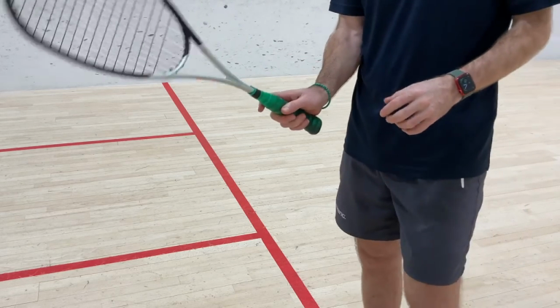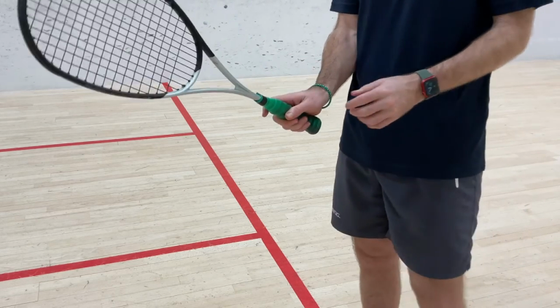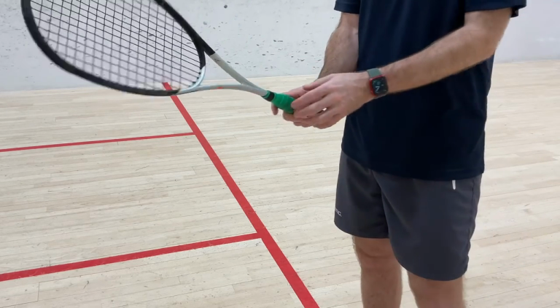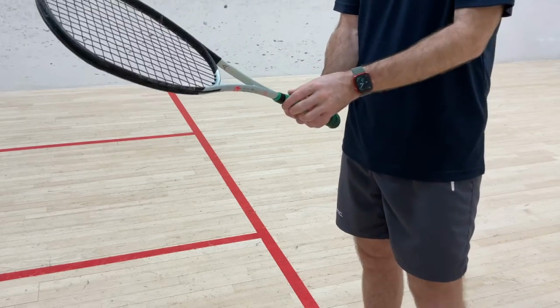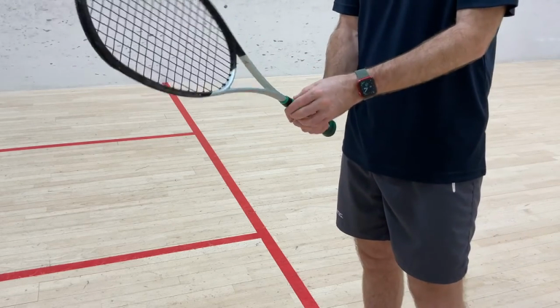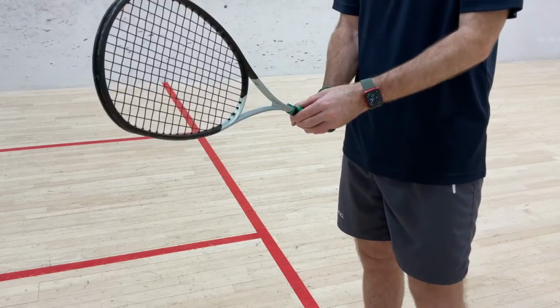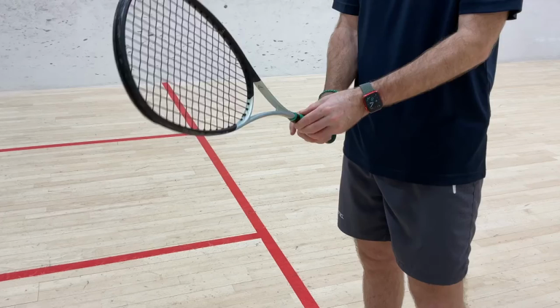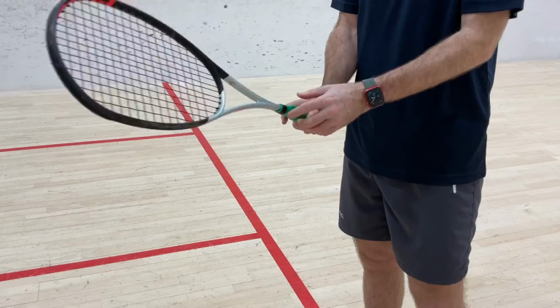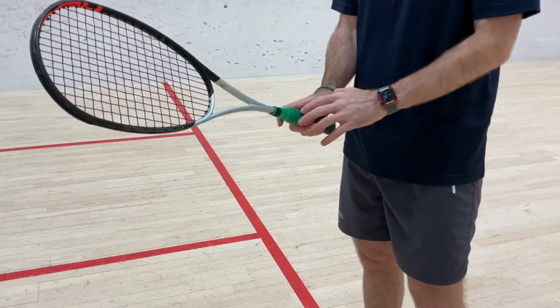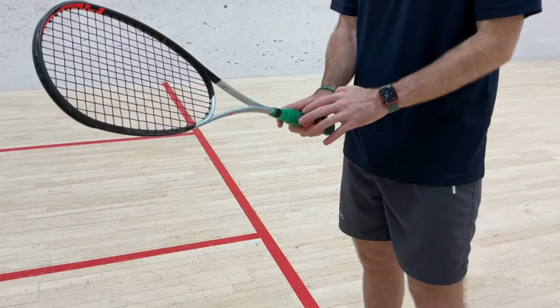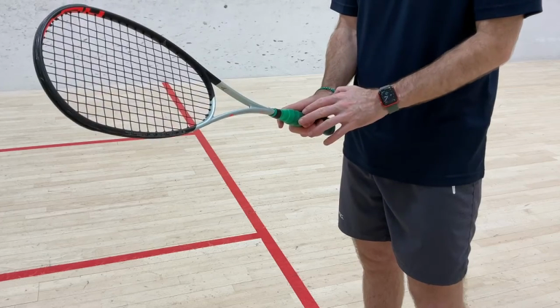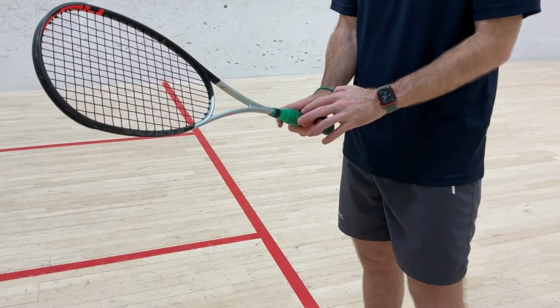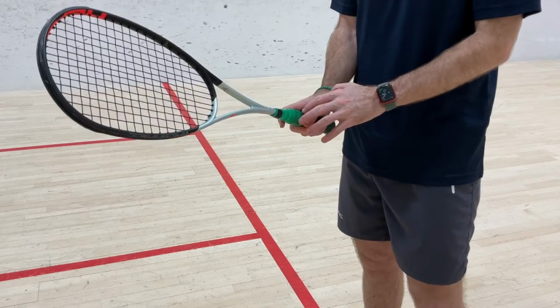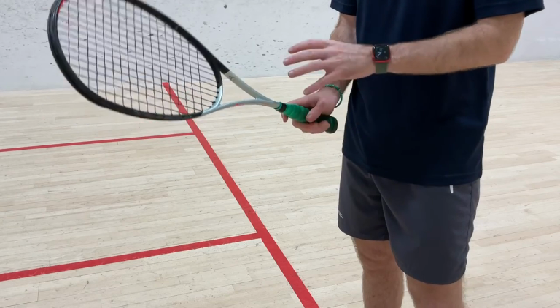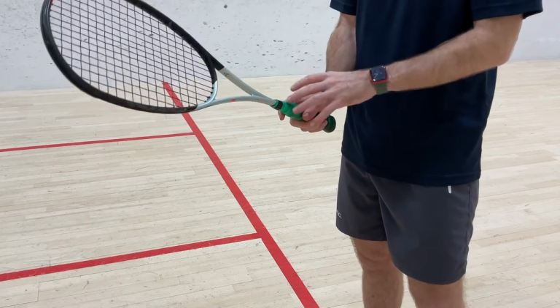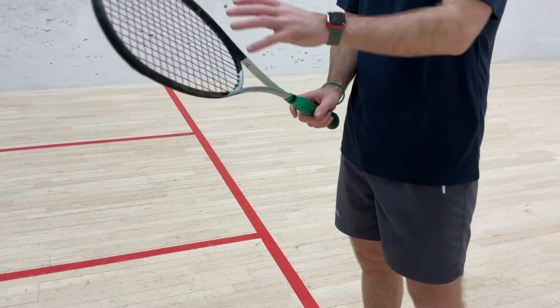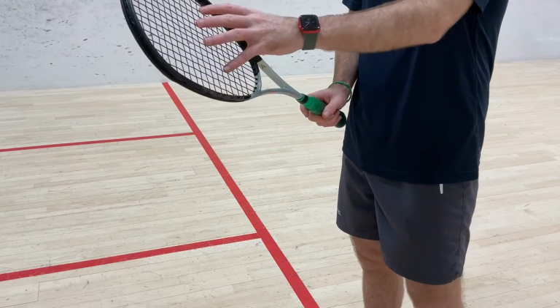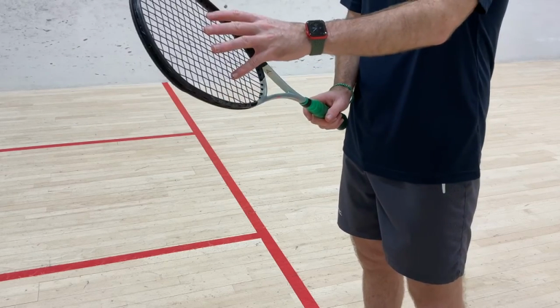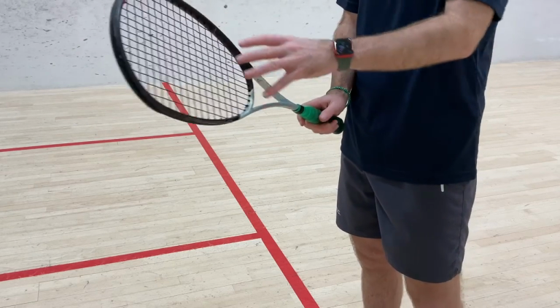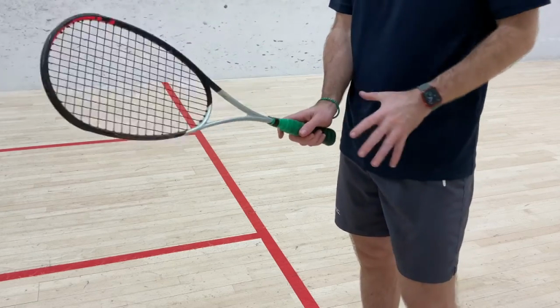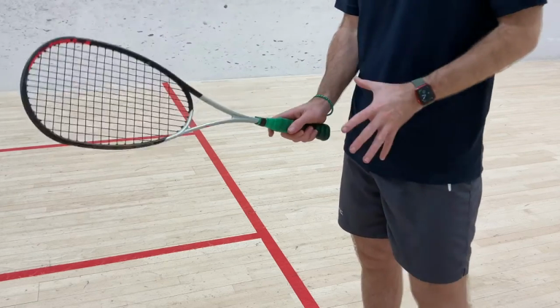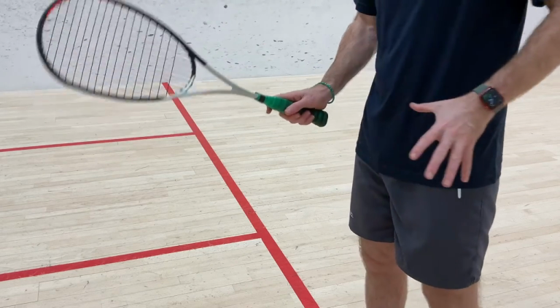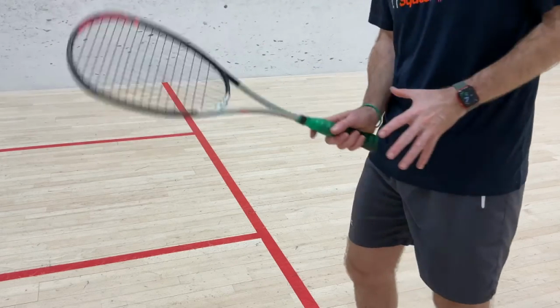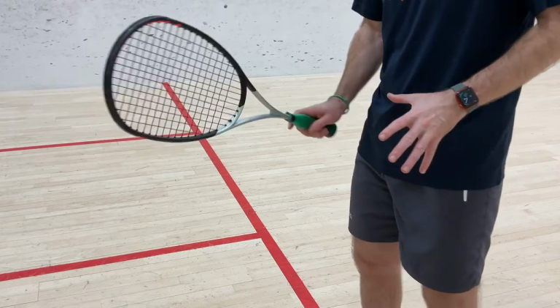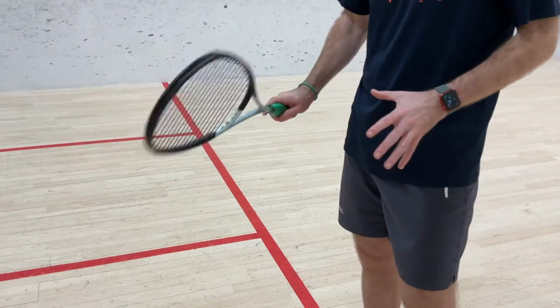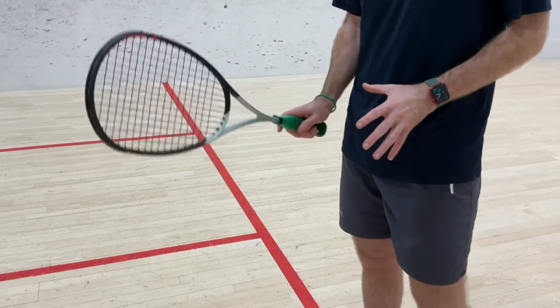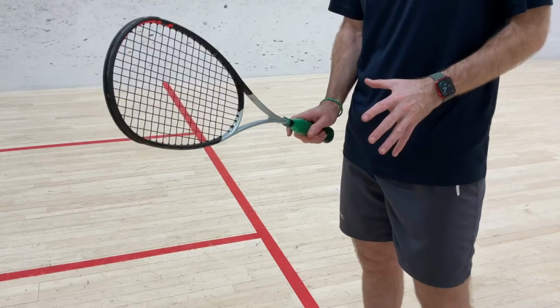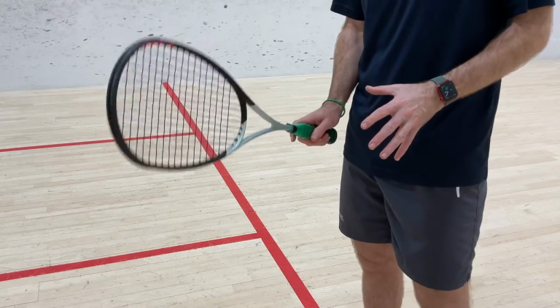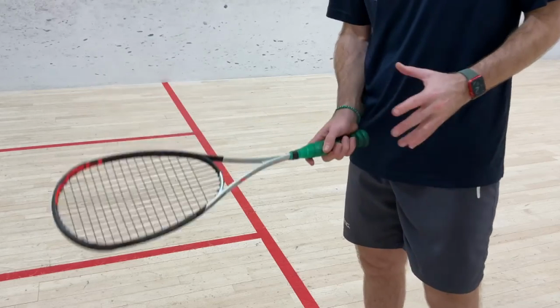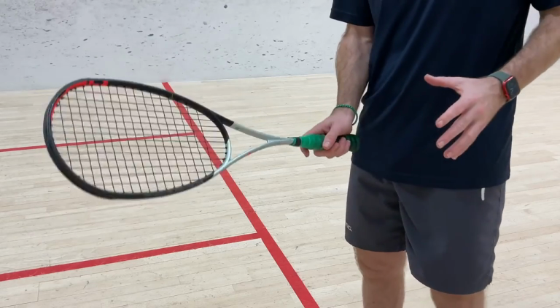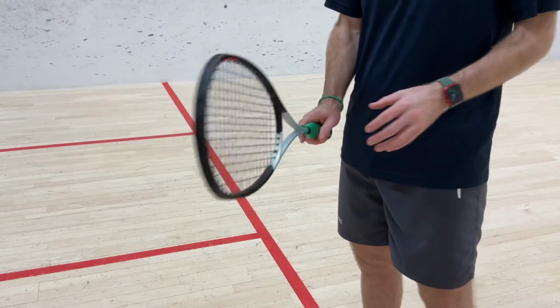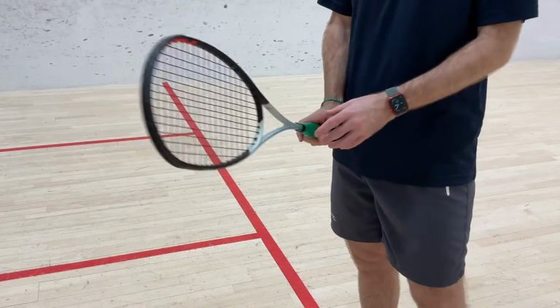So make sure you go and have a look at that grip and check it's all in the right areas. It'll give you a lot more racket head control and the ability to play a bigger range of shots and get yourself out of trouble.